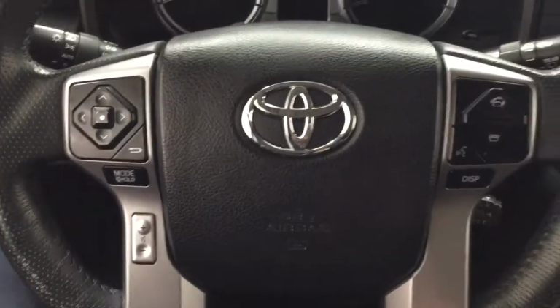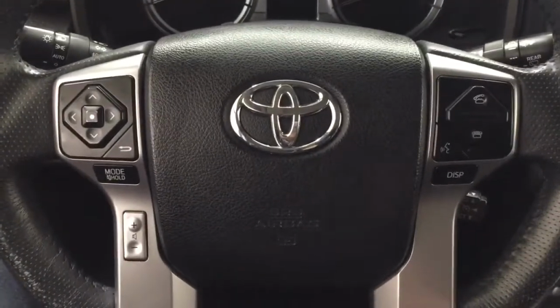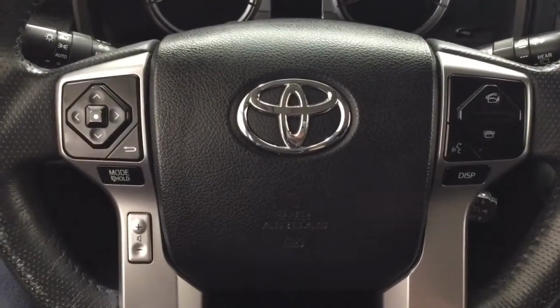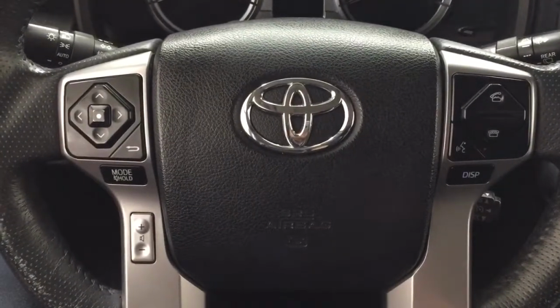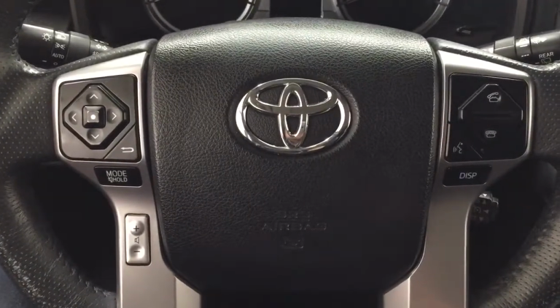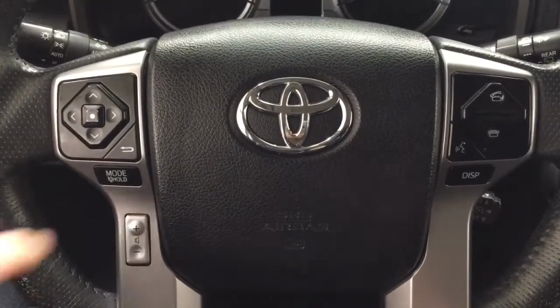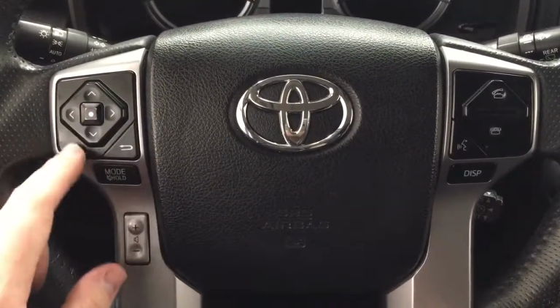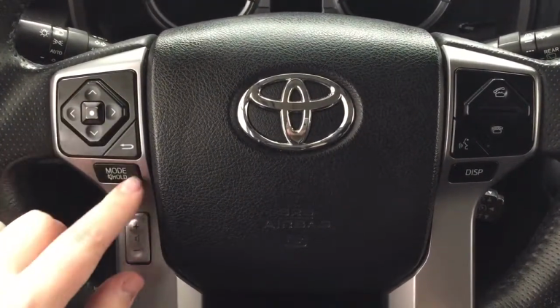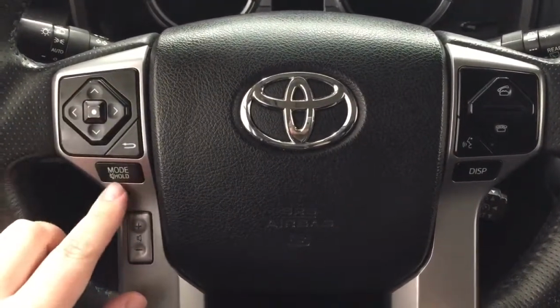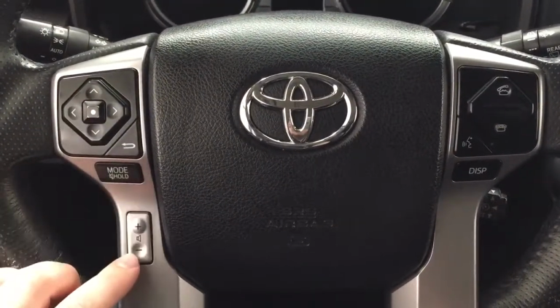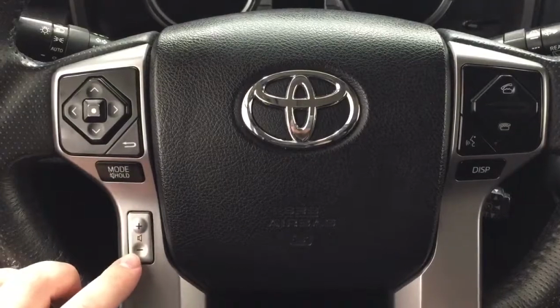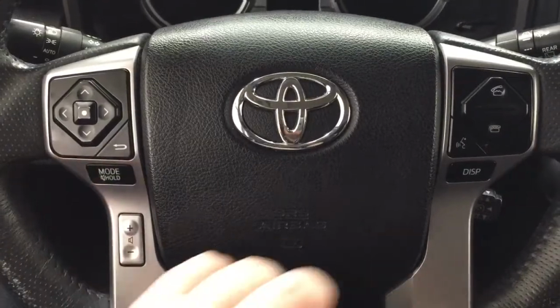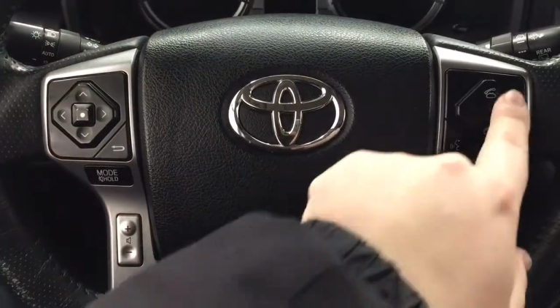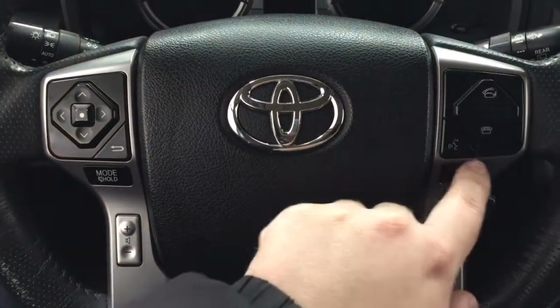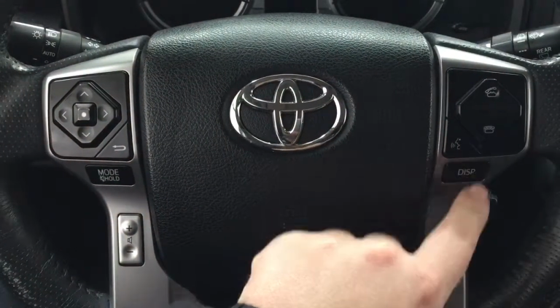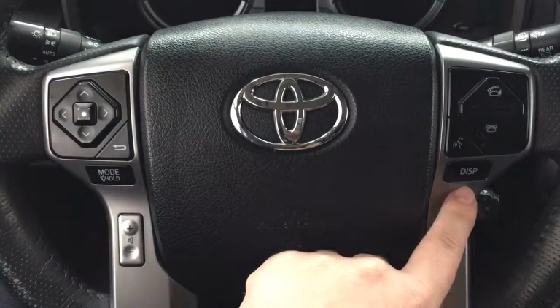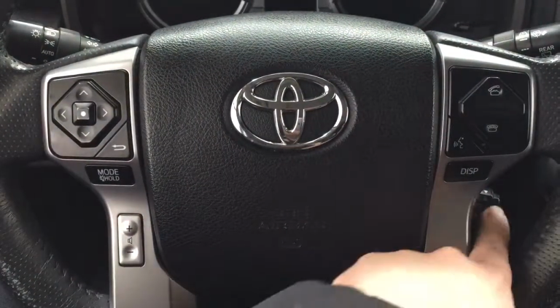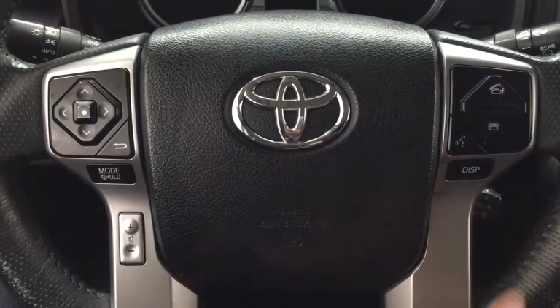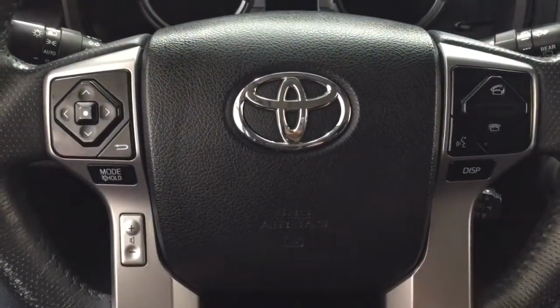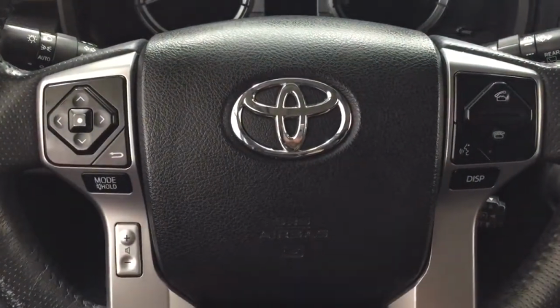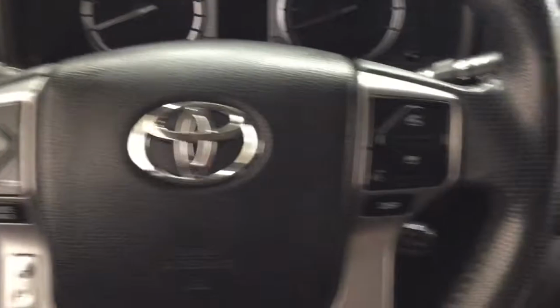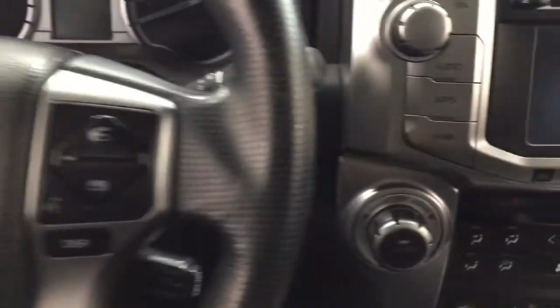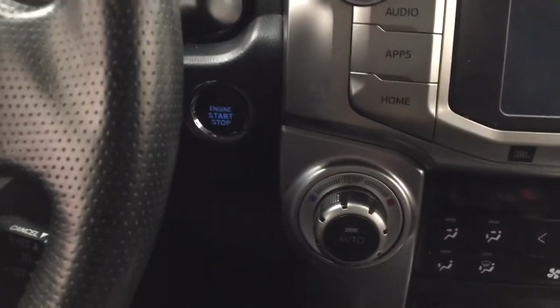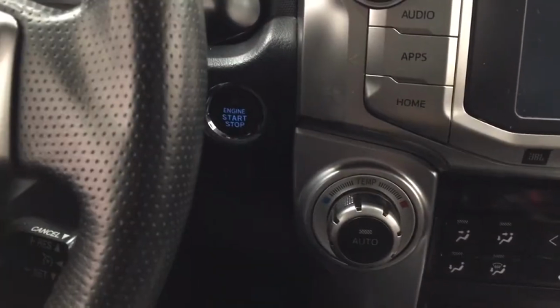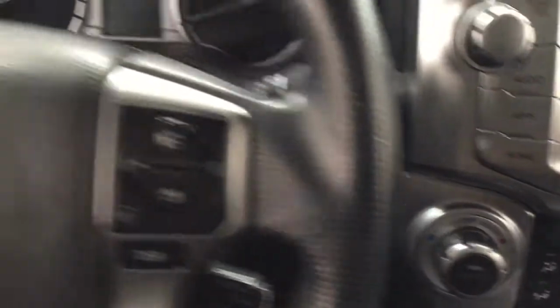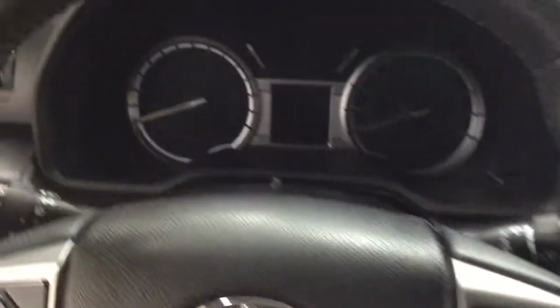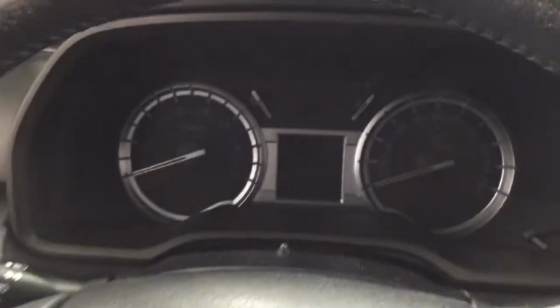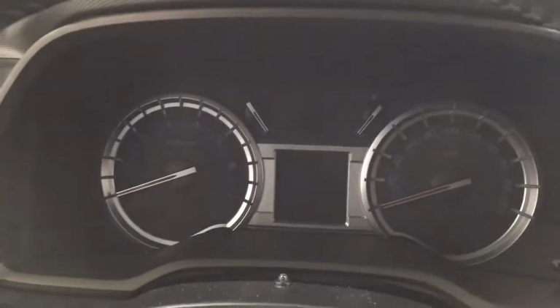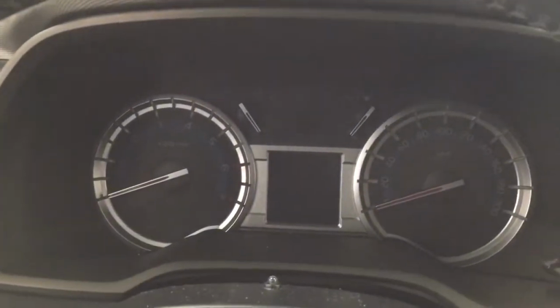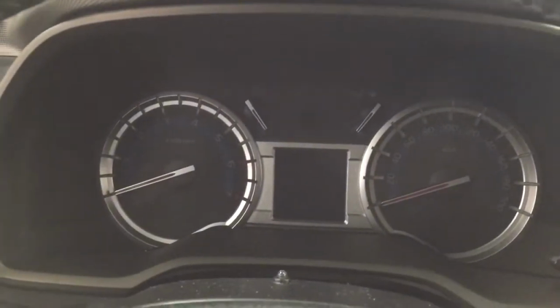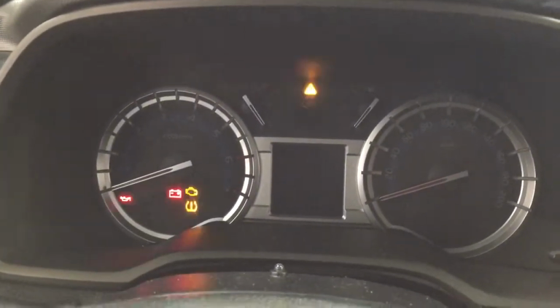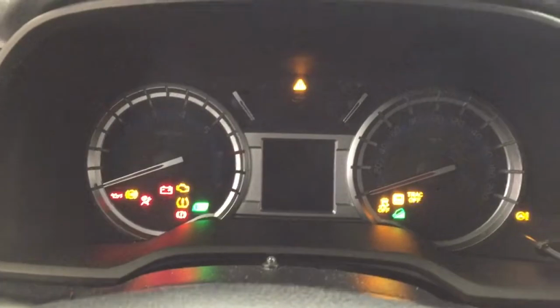A couple of the controls you'll see on the steering wheel include your scroll function, mode select, volume control, Bluetooth, voice recognition, display, and cruise control. You do have that push button start, so all you have to do is put your foot on the brake, hit the push button, and it will start up automatically.